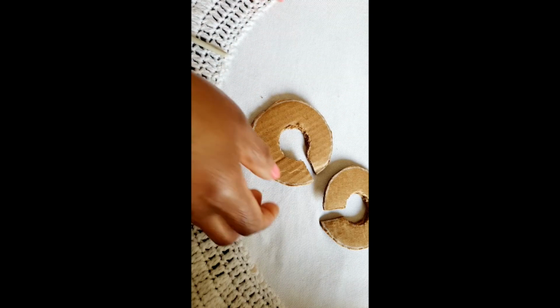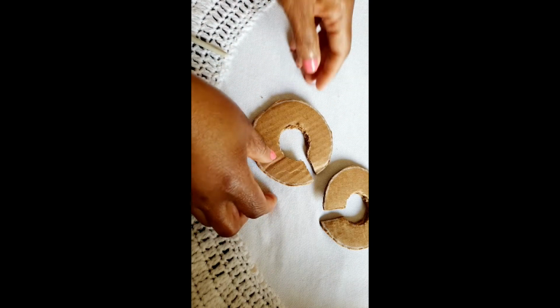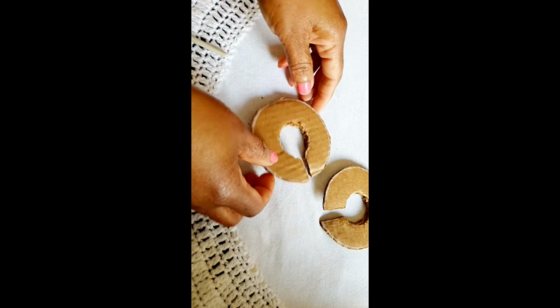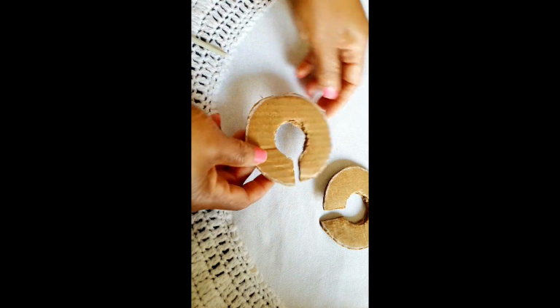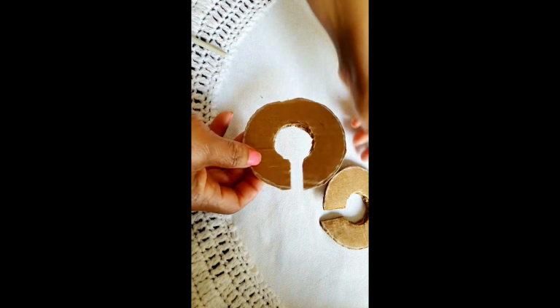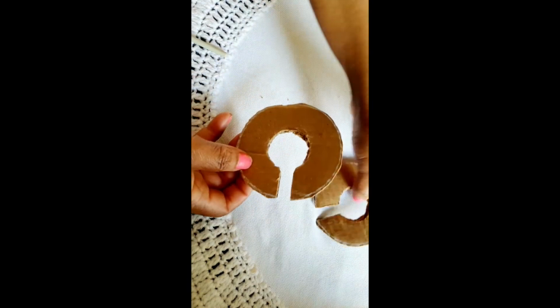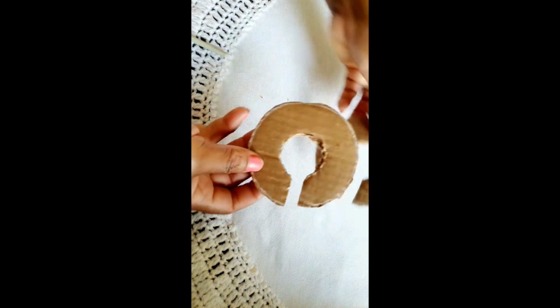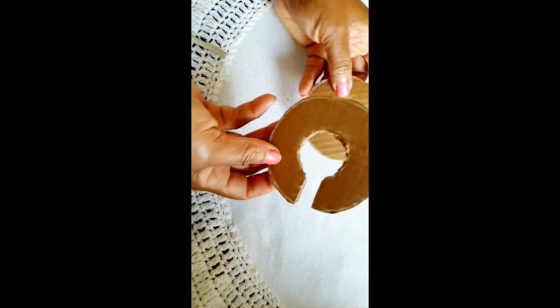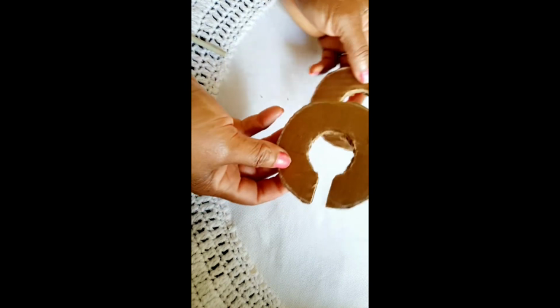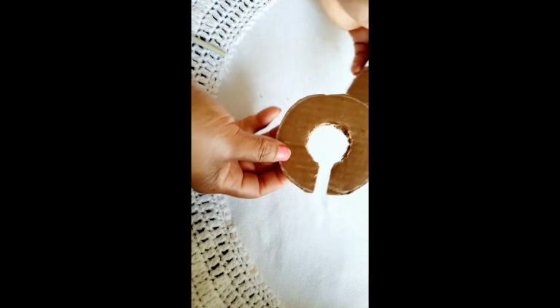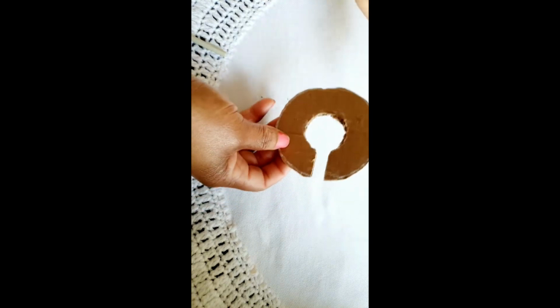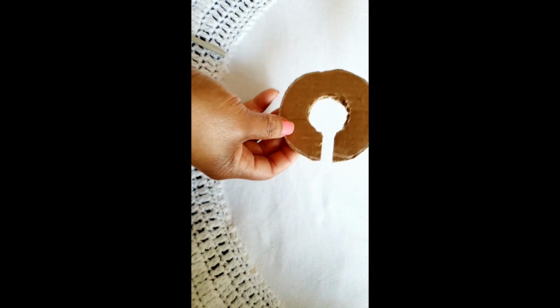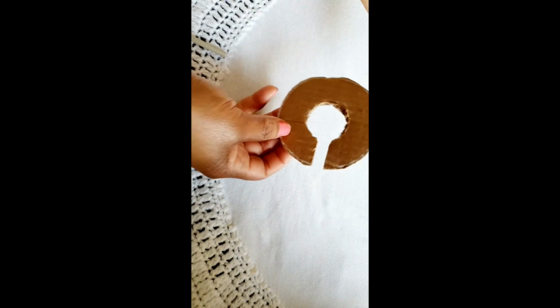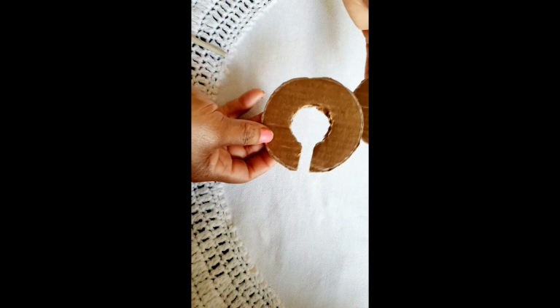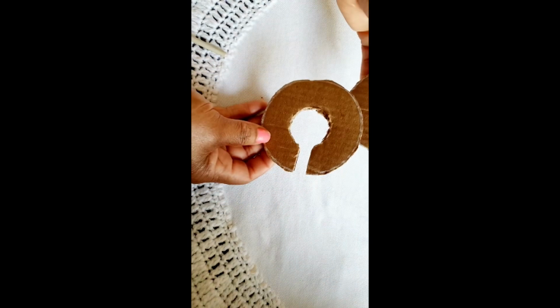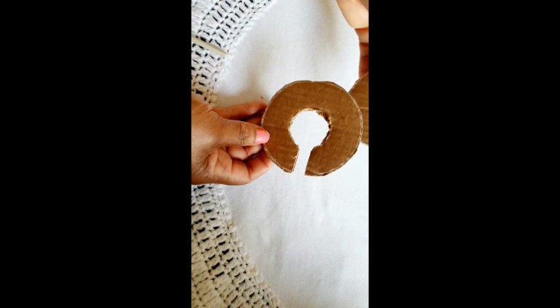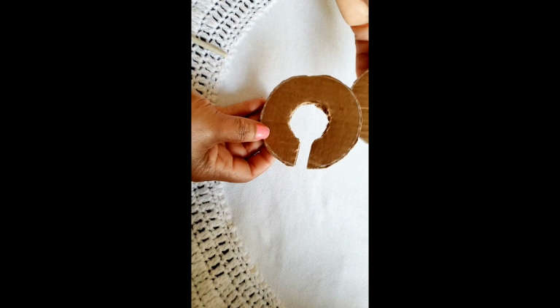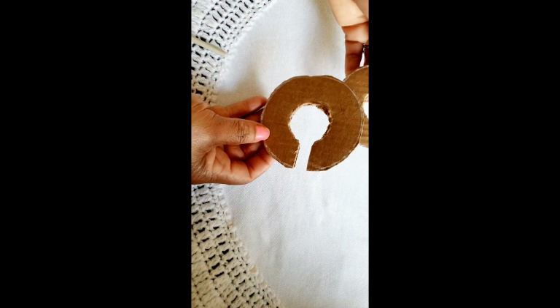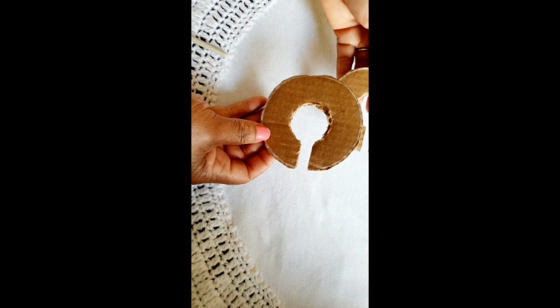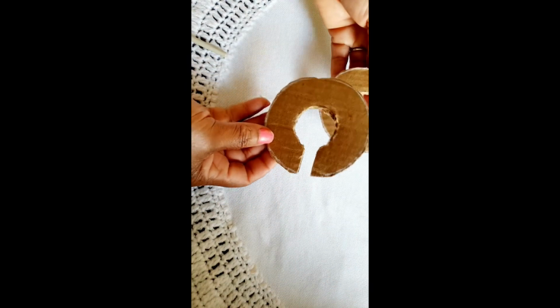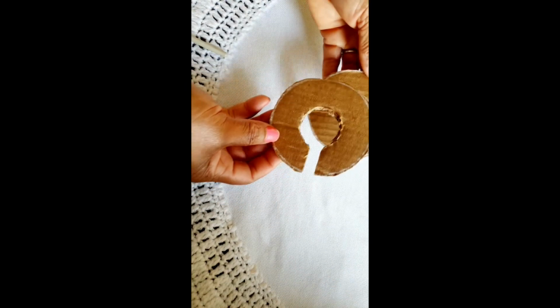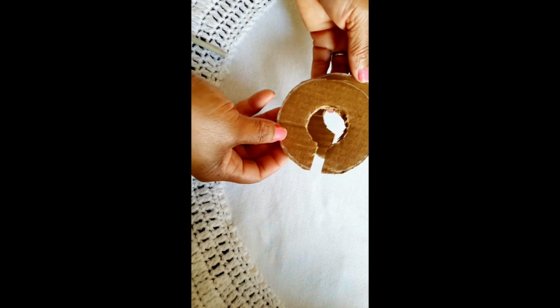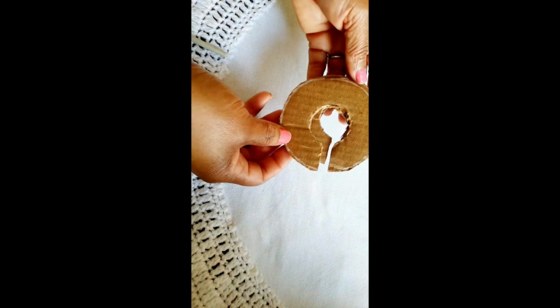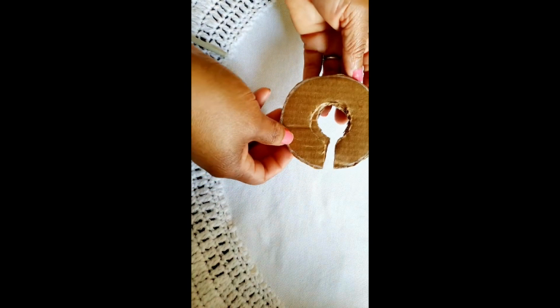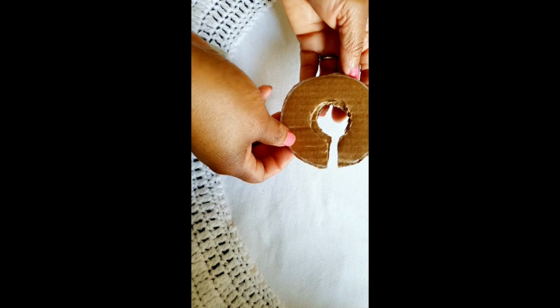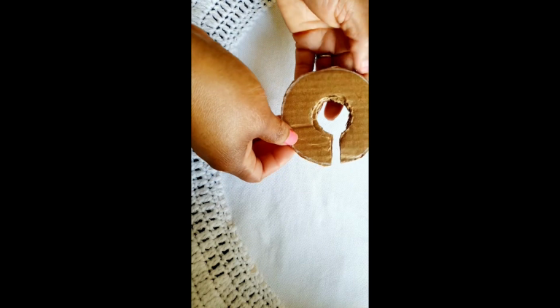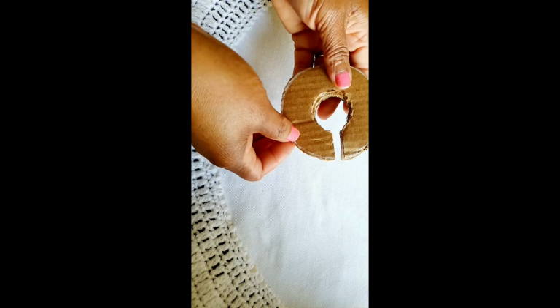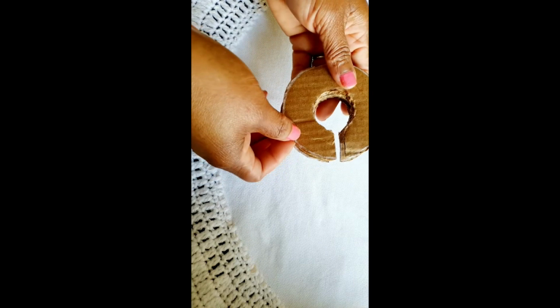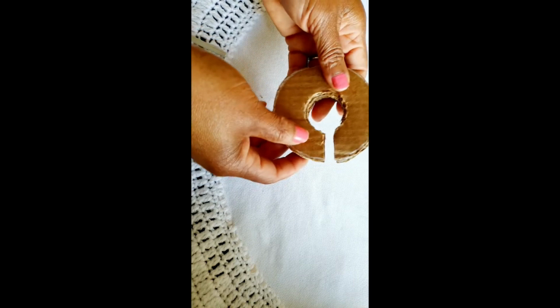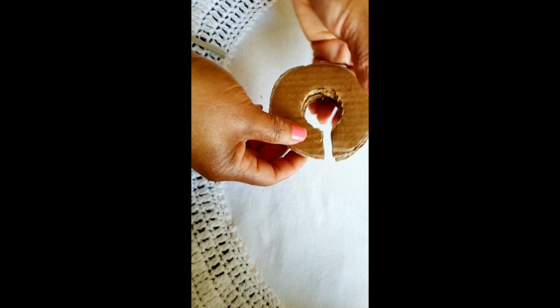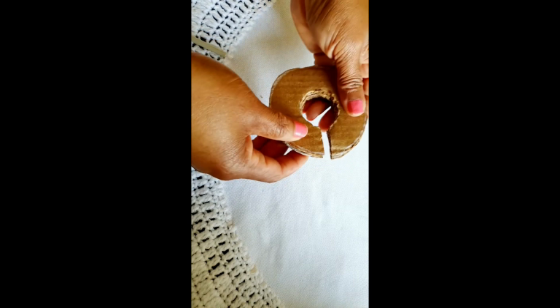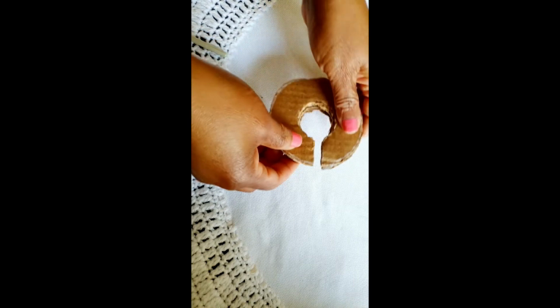This is what it looks like after cutting — it's like two C shapes. We're going to put them together like this to form our donut template.